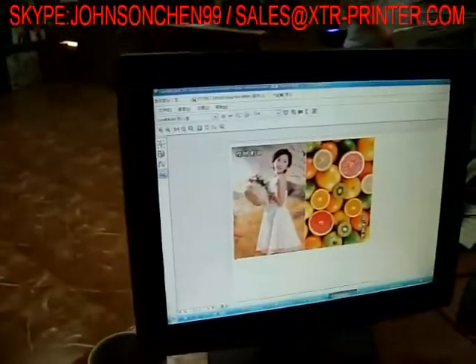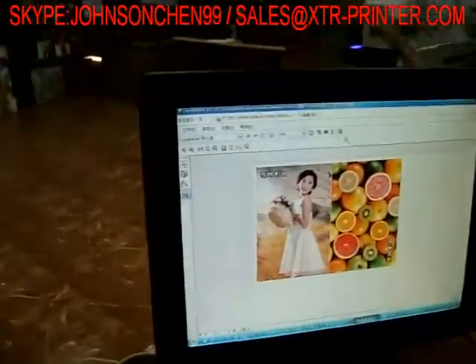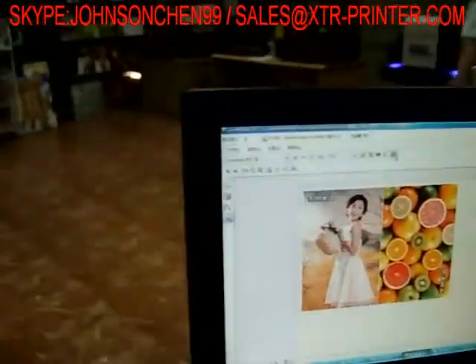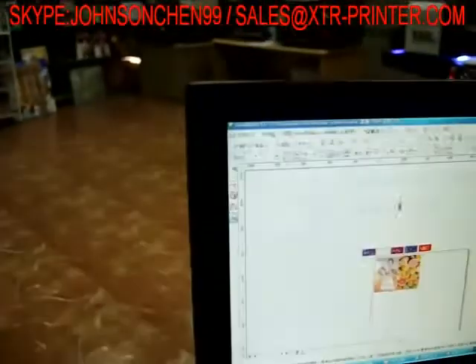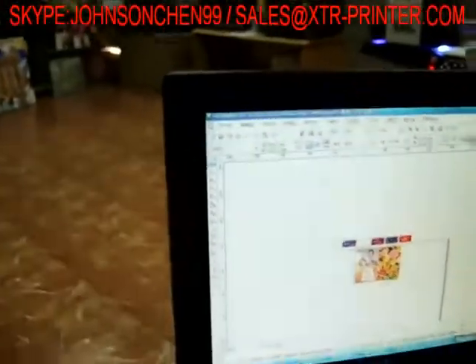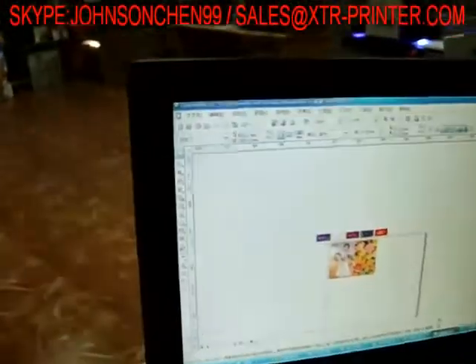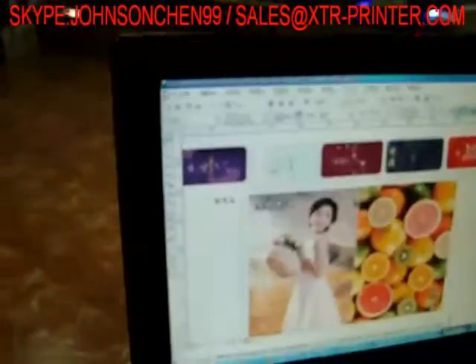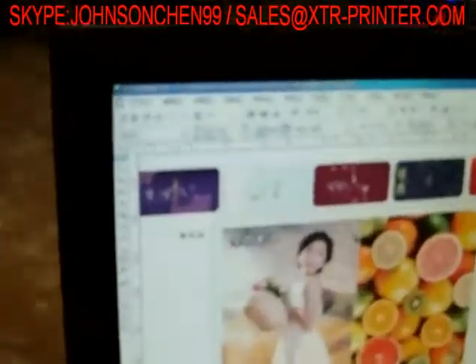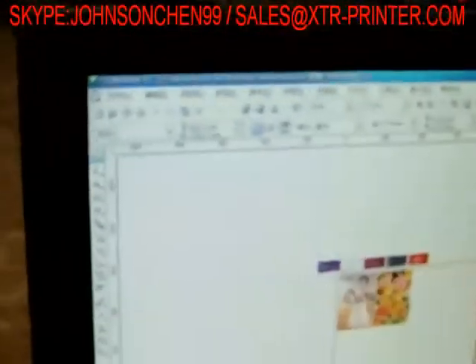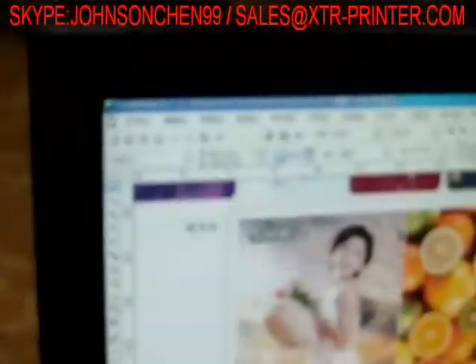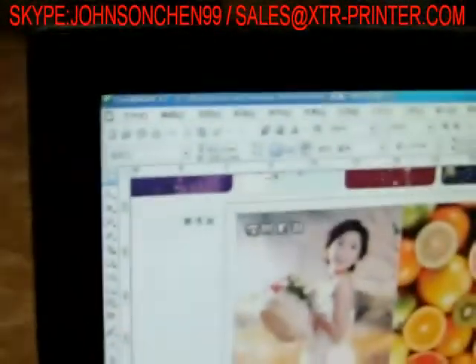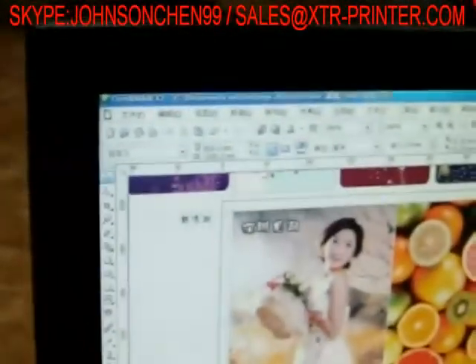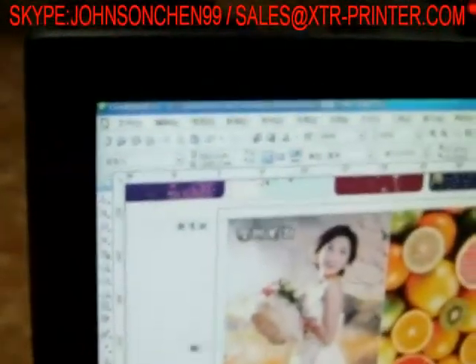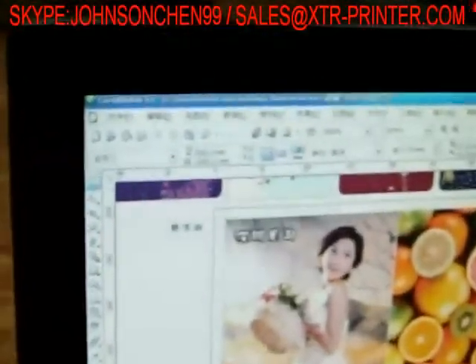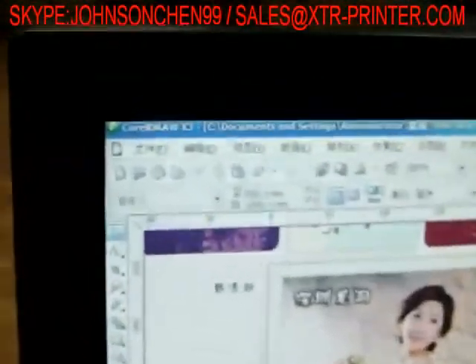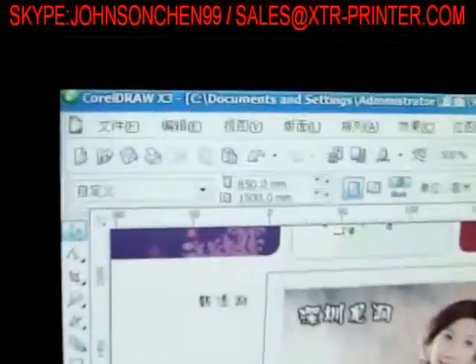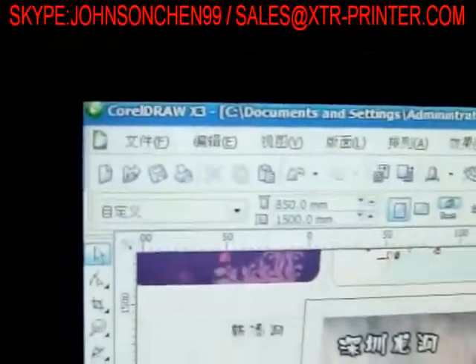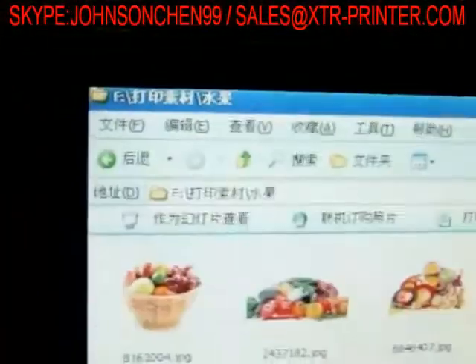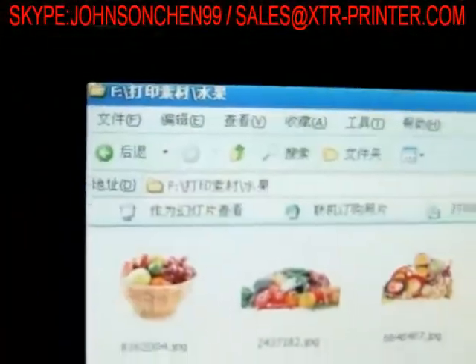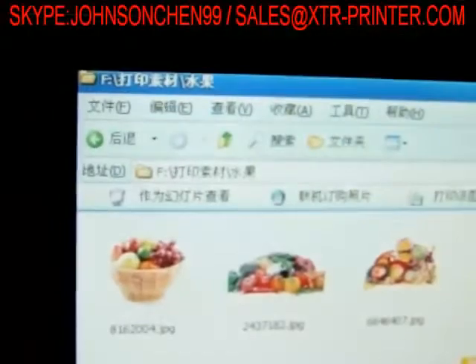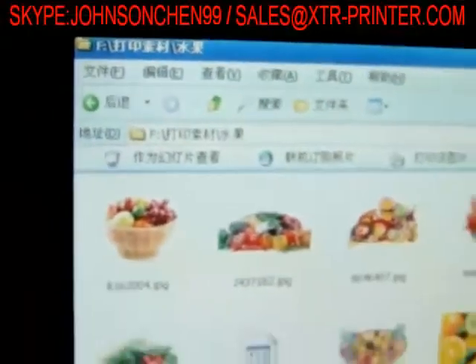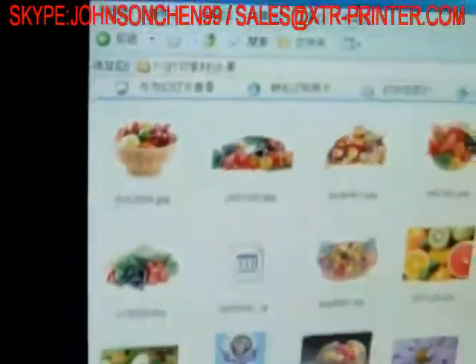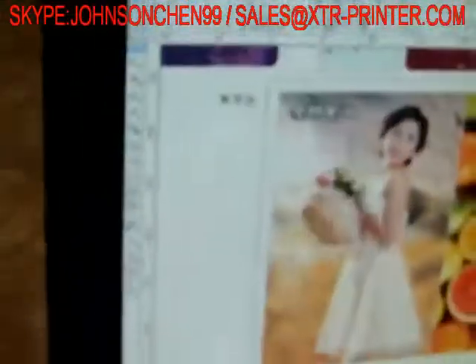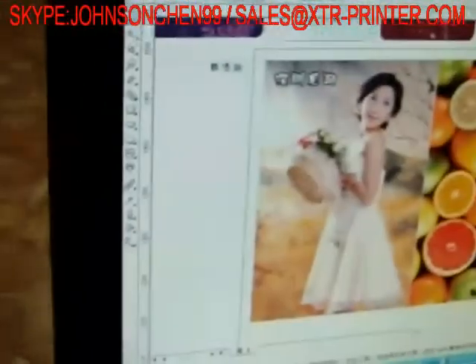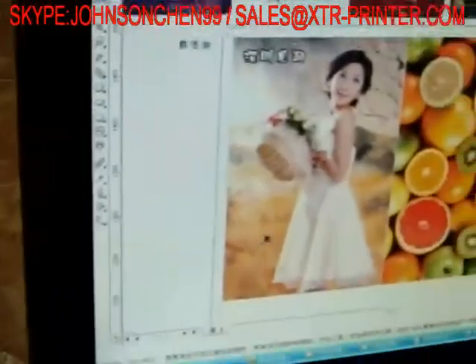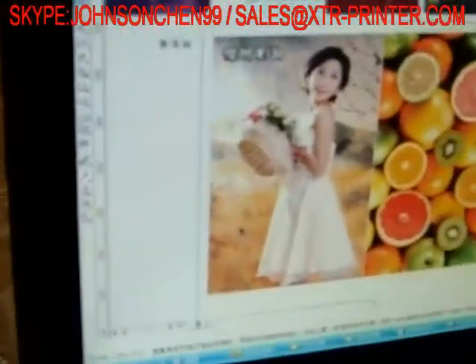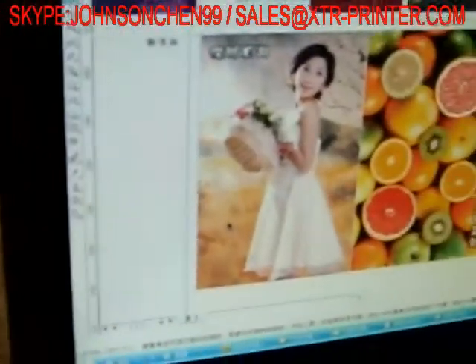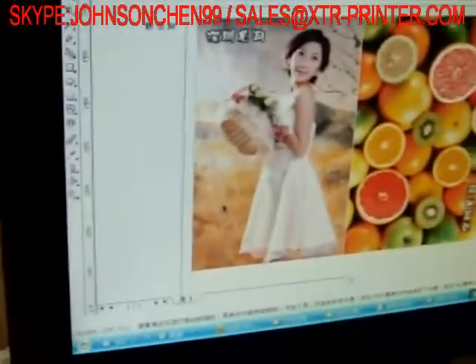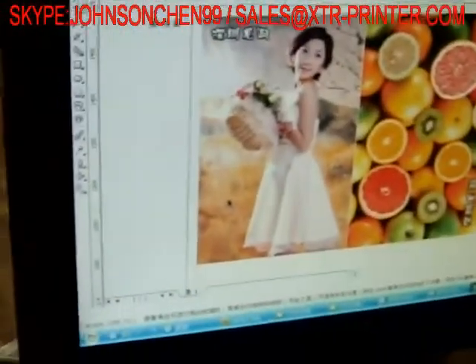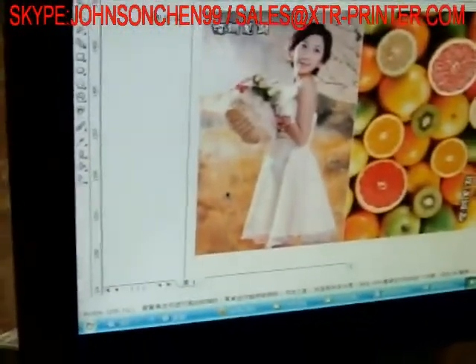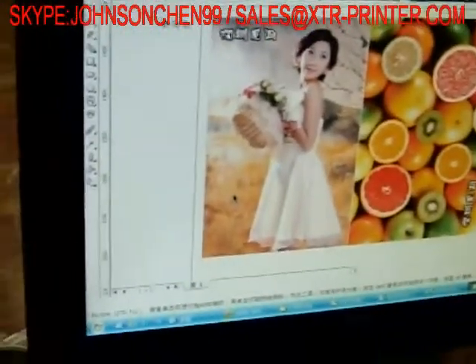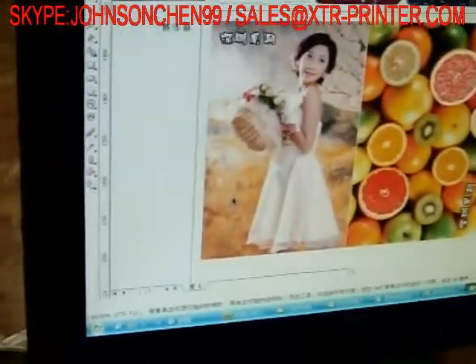You see, we use CorelDRAW. We select the picture and put it into the software.